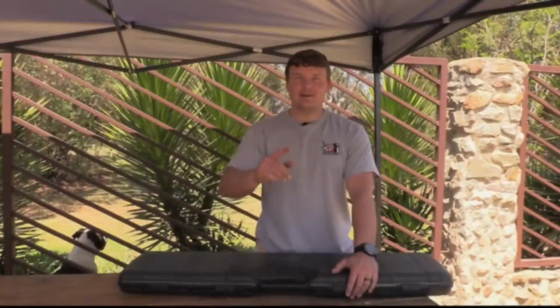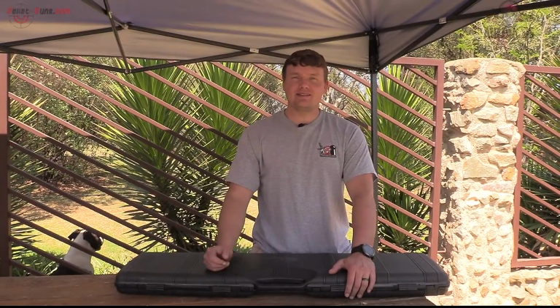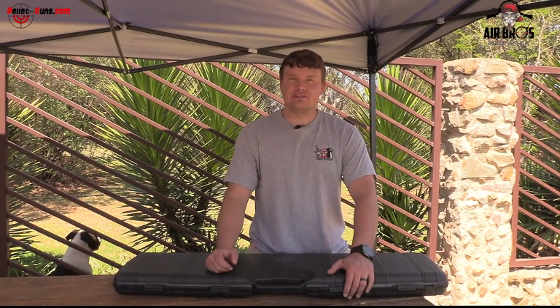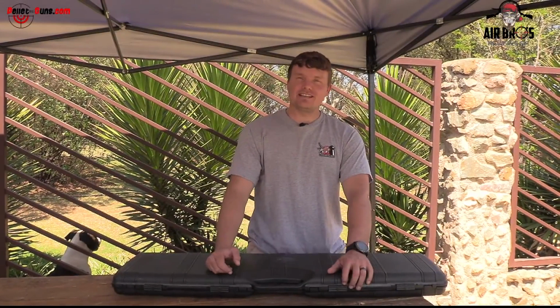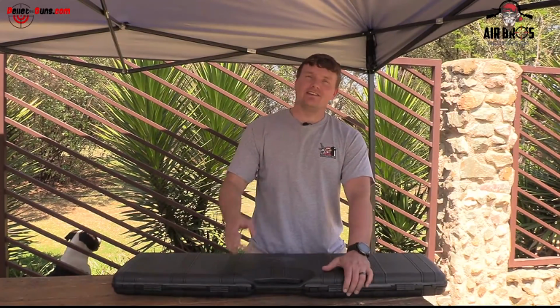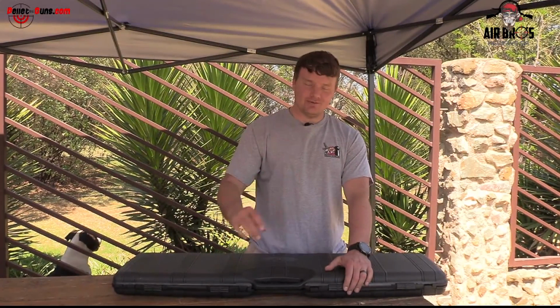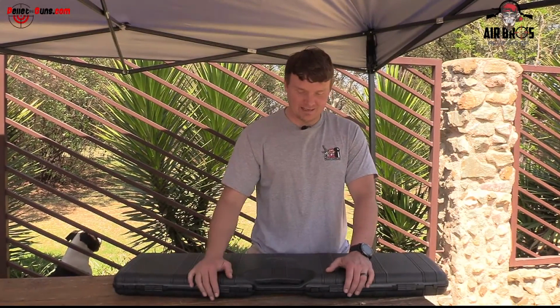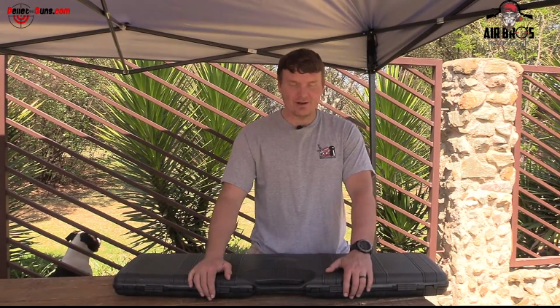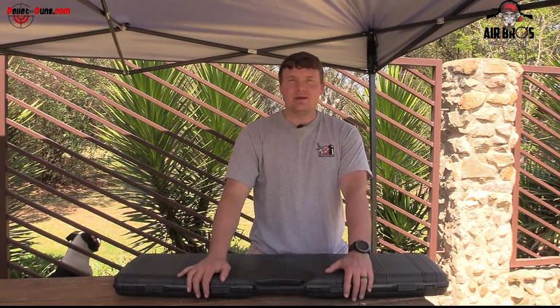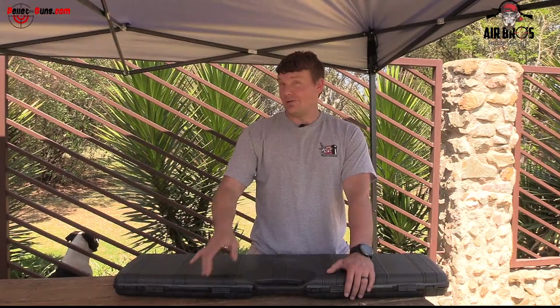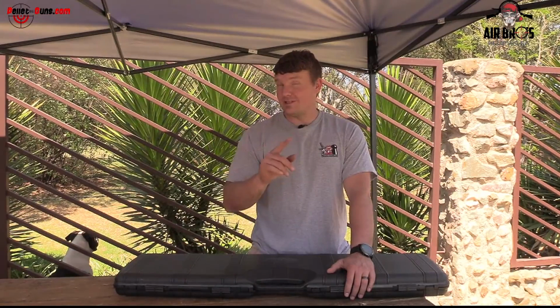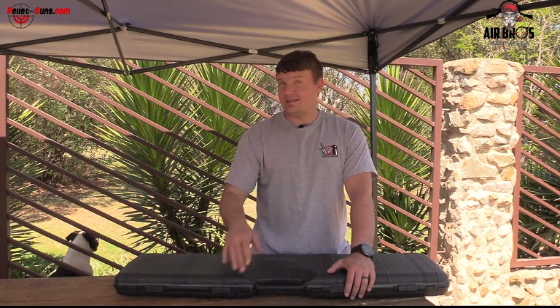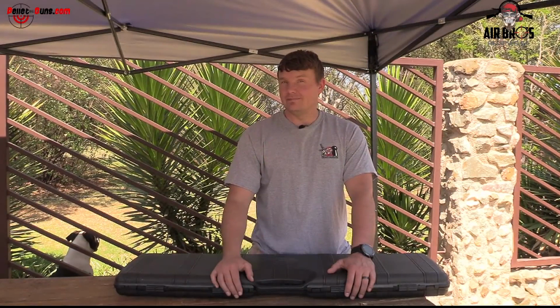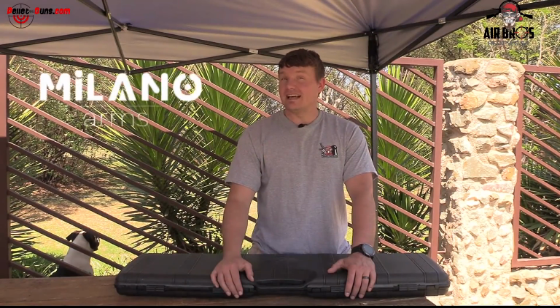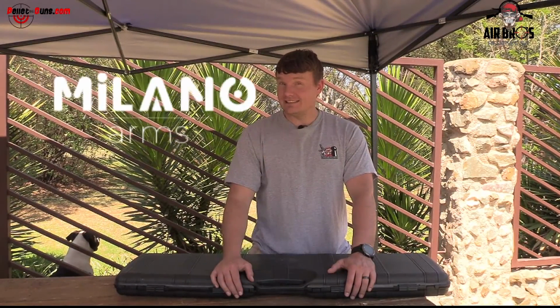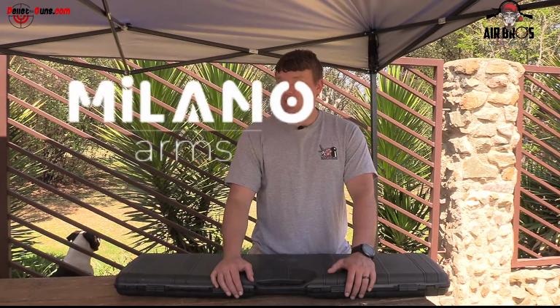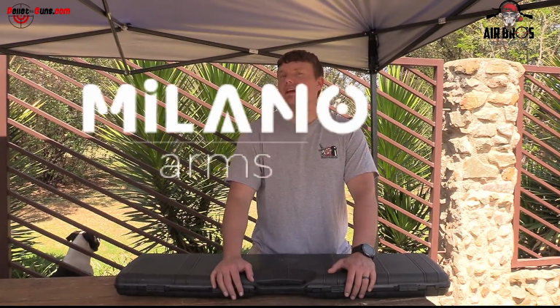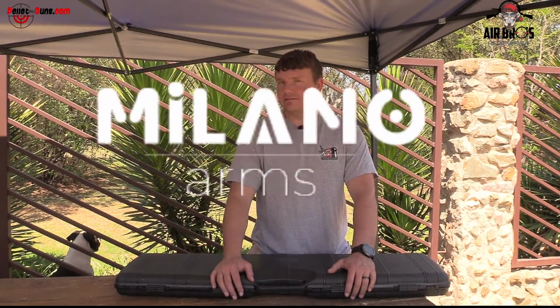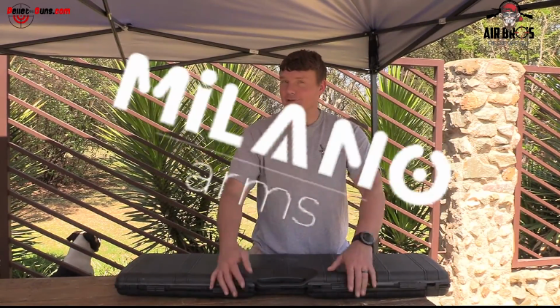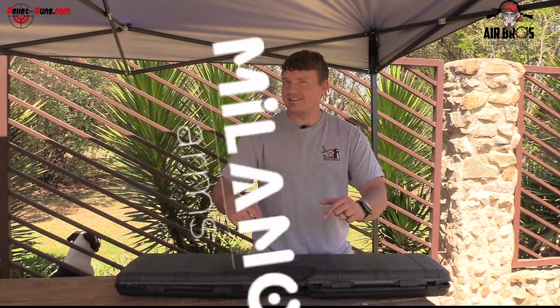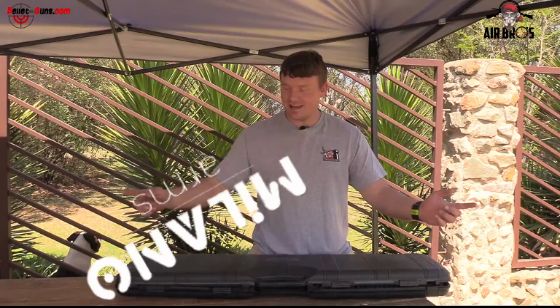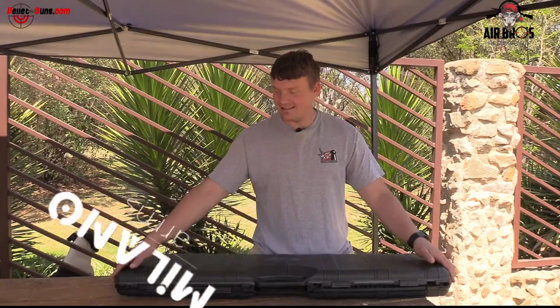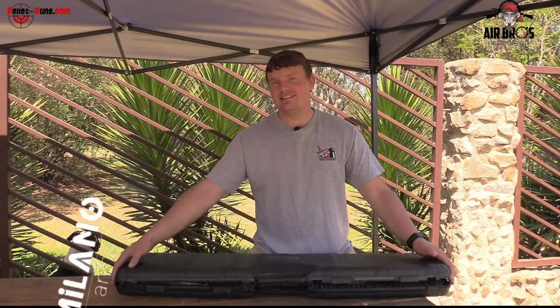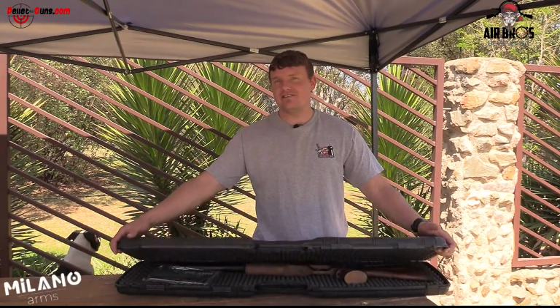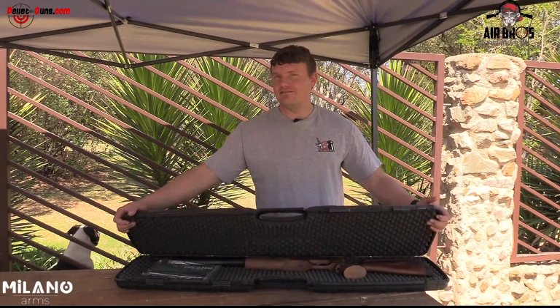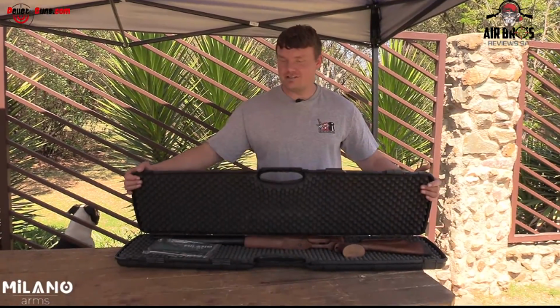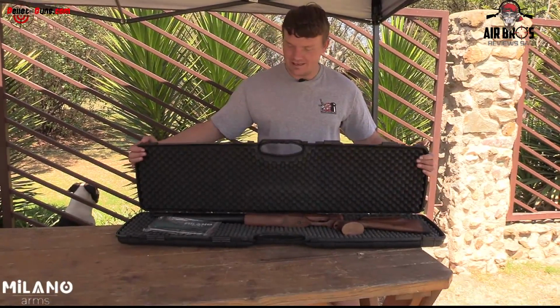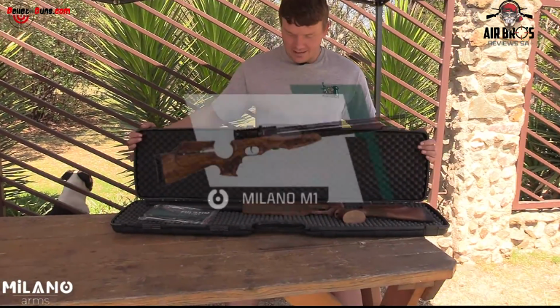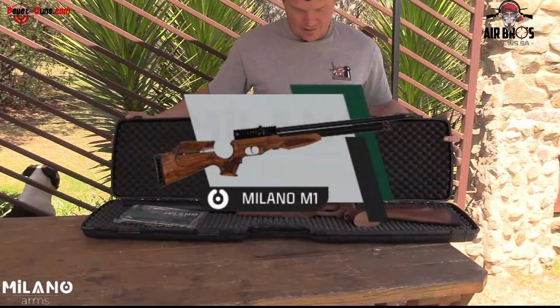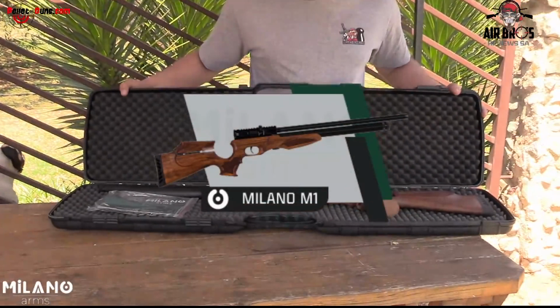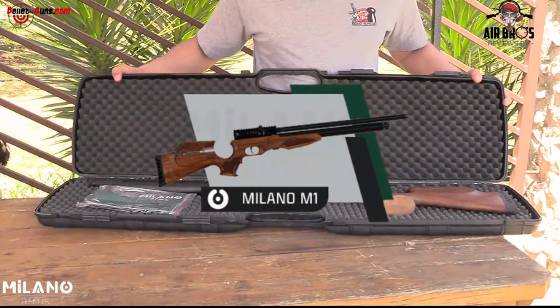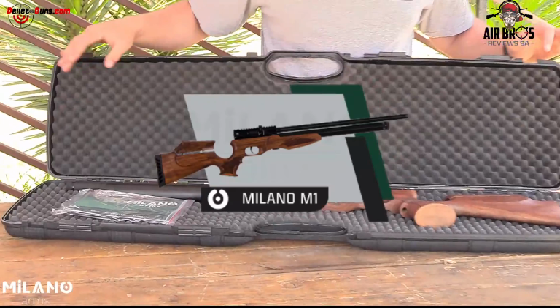Welcome back to Airbrush Review SA in conjunction with Peleguns.com. All the way from Turkey, Milano — we got it. New airgun in South Africa, first to see — it's called the M1.